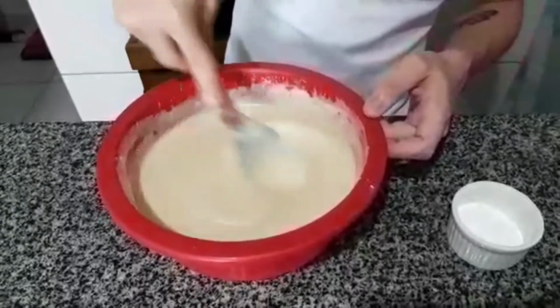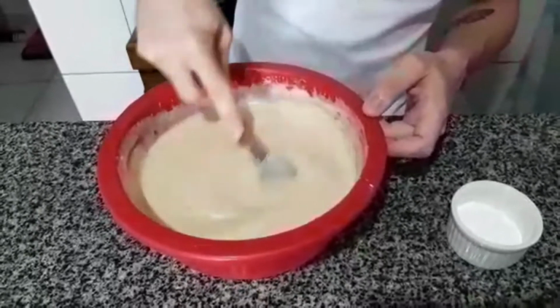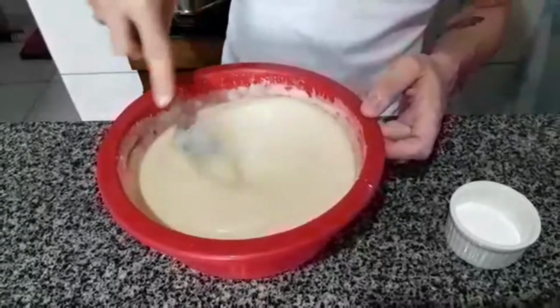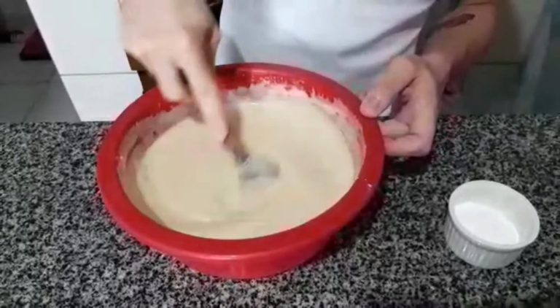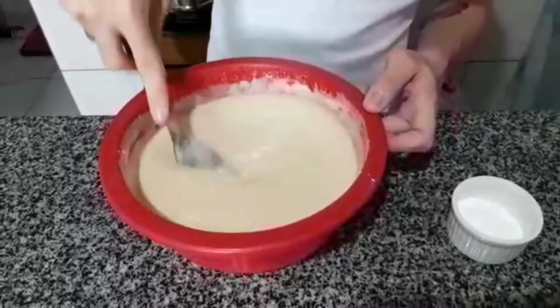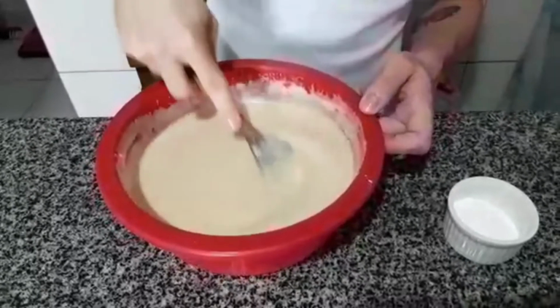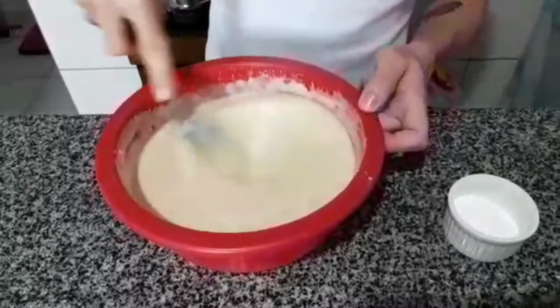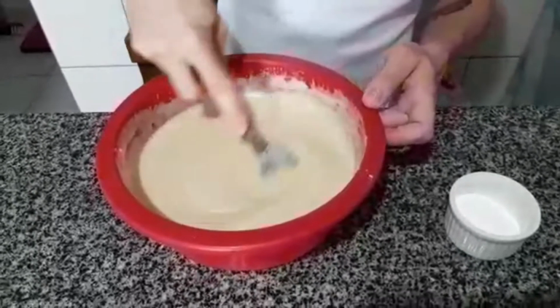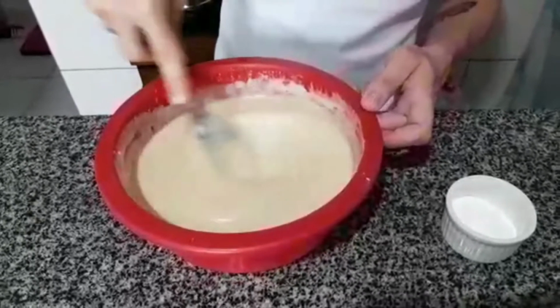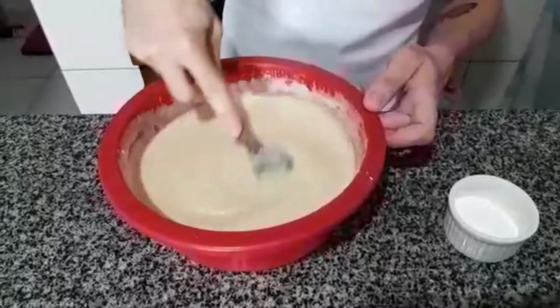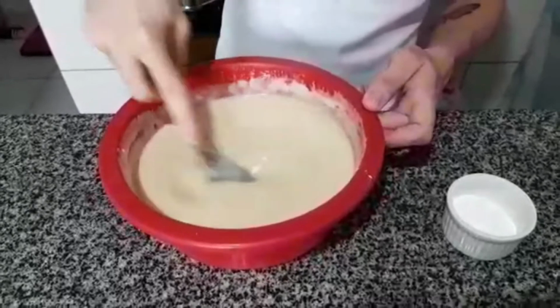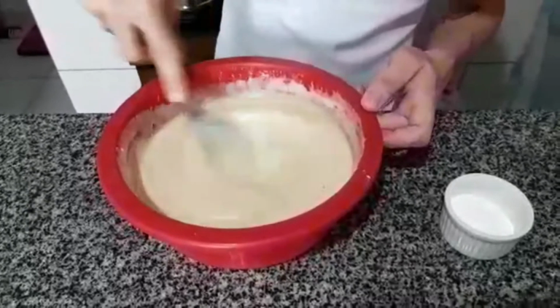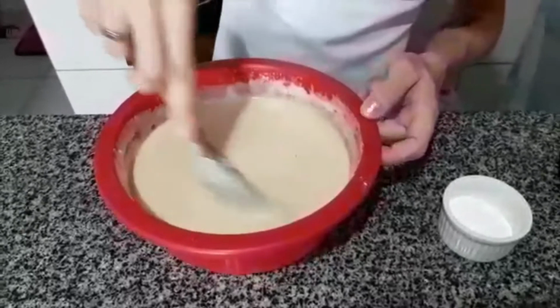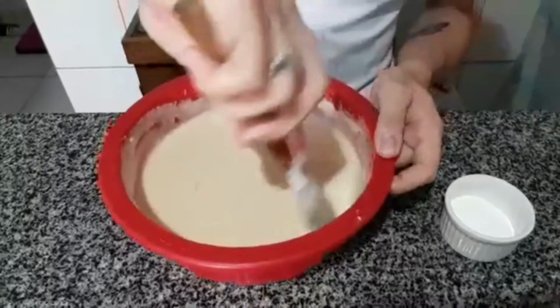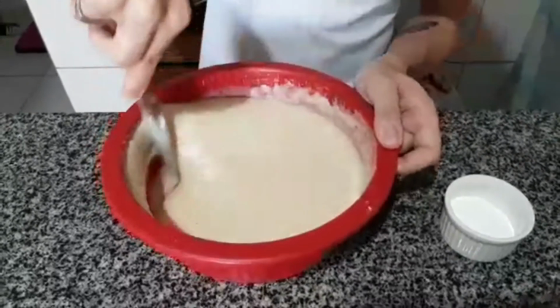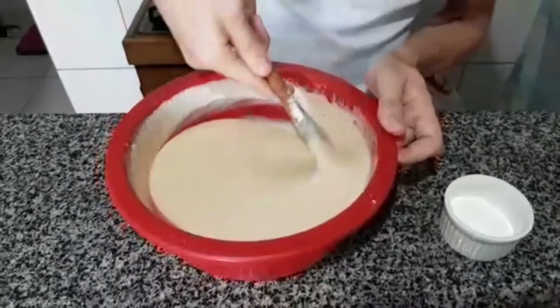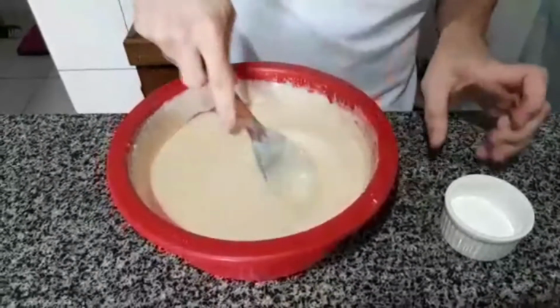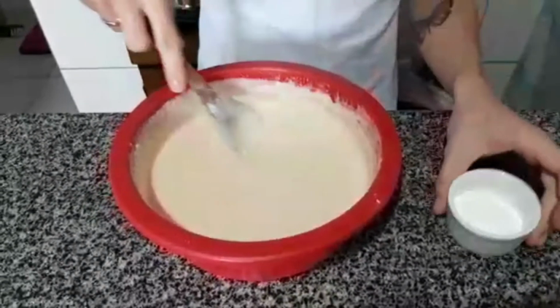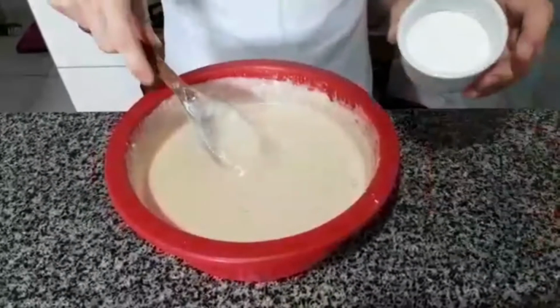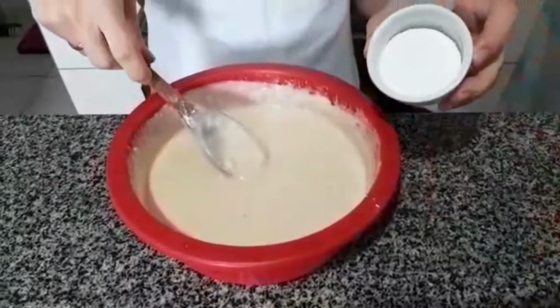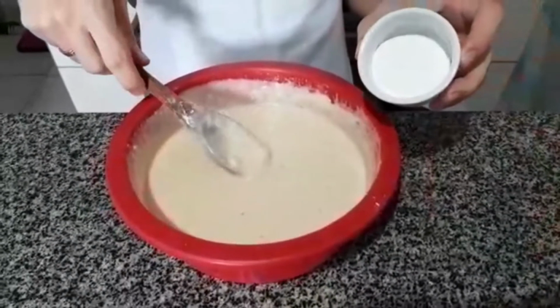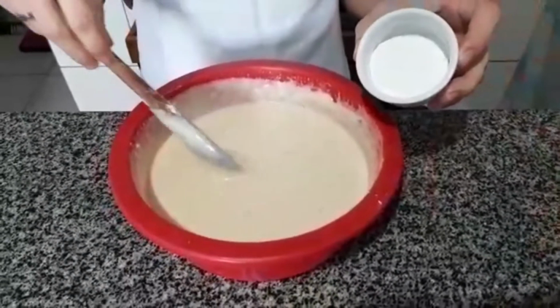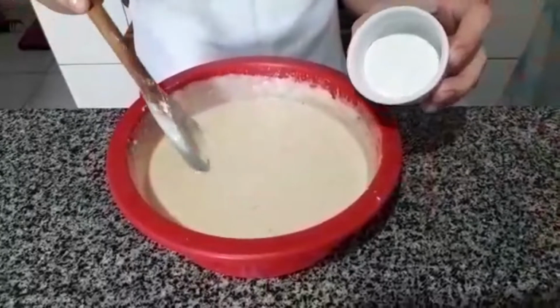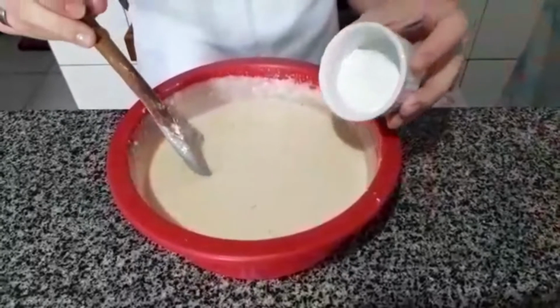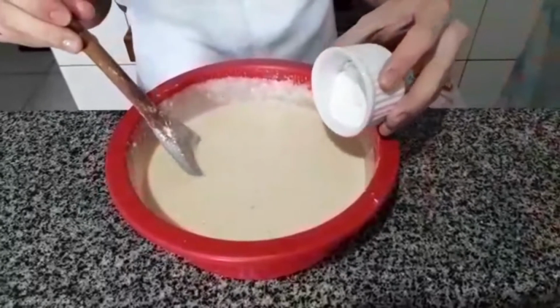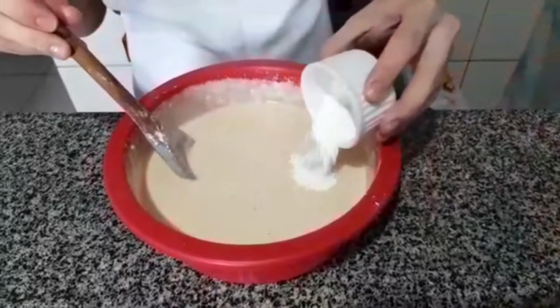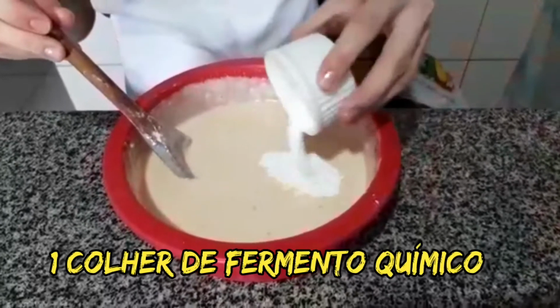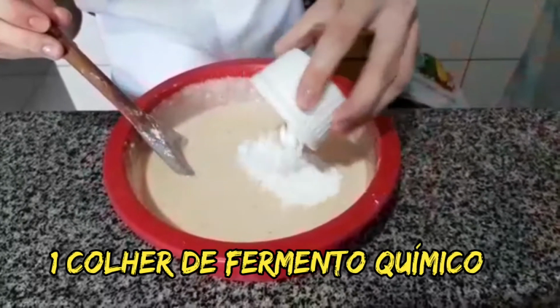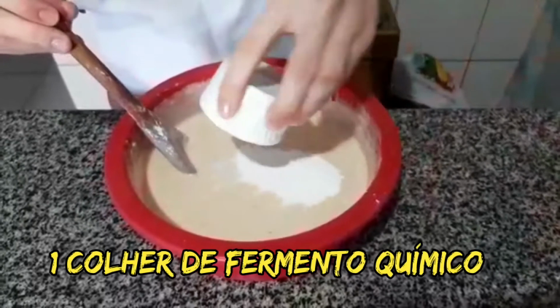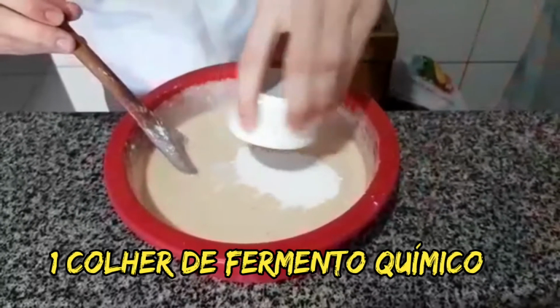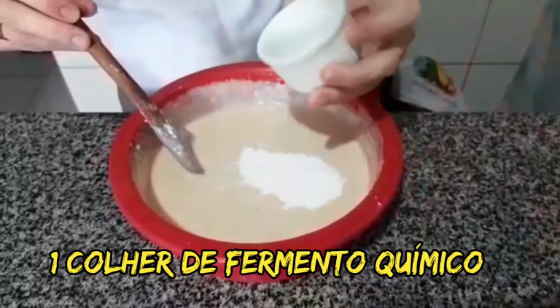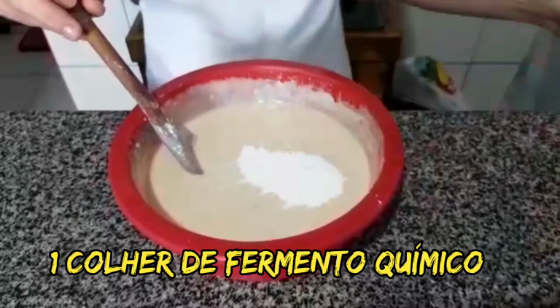The flour consistency is good — it doesn't make the batter too liquid or too thick. Here we have one tablespoon of baking powder — the kind you use for cake, okay?